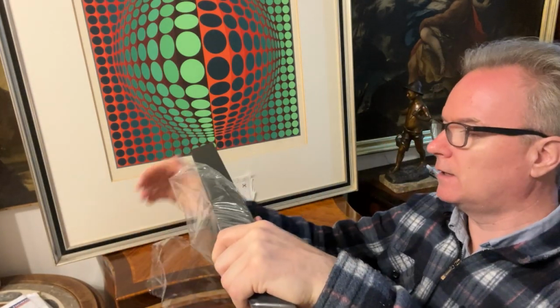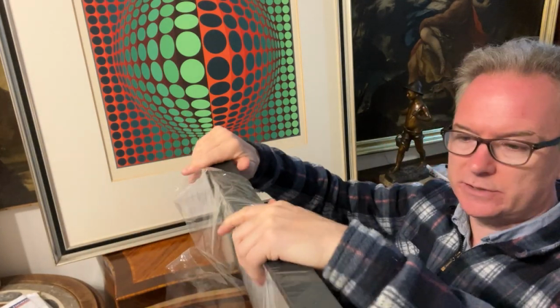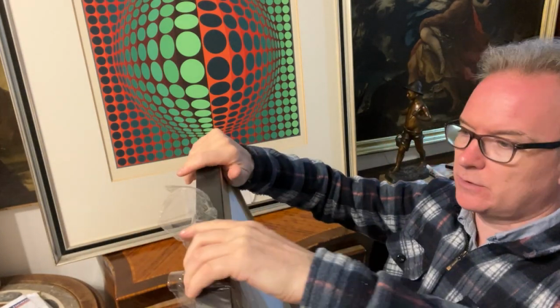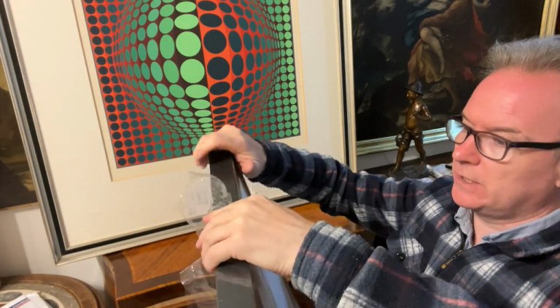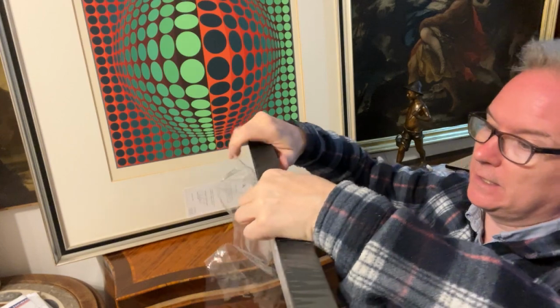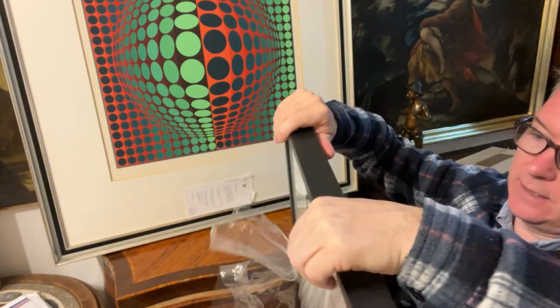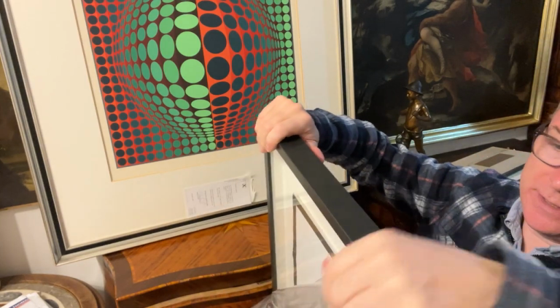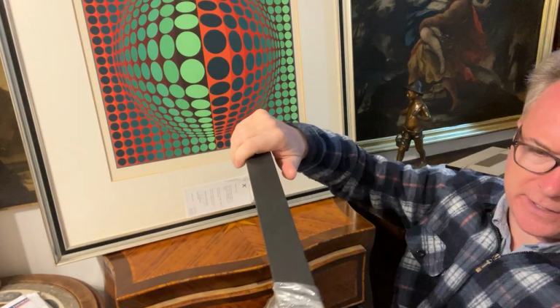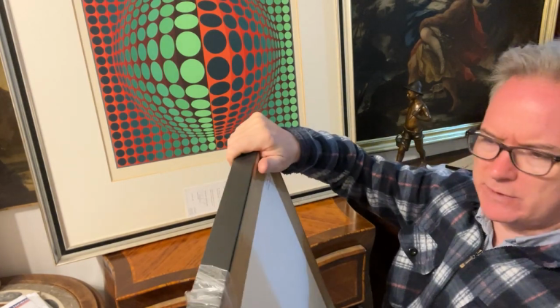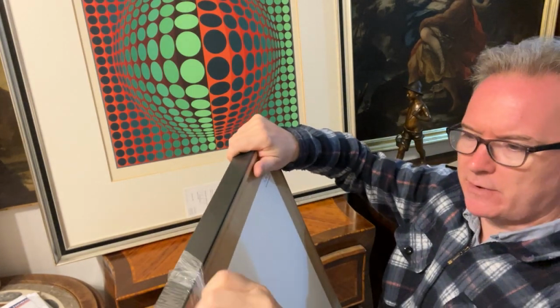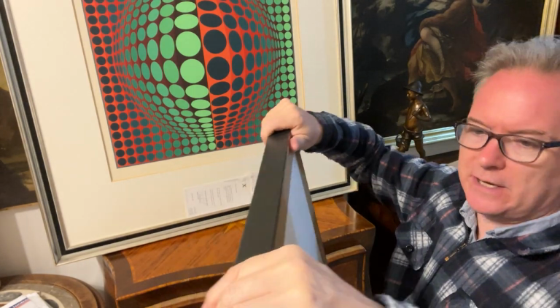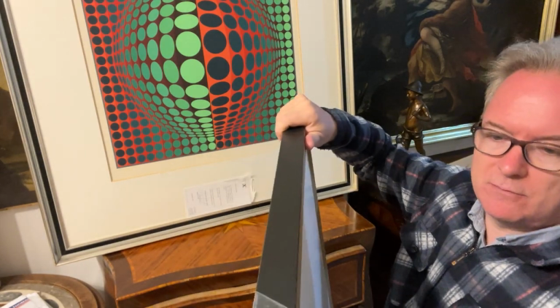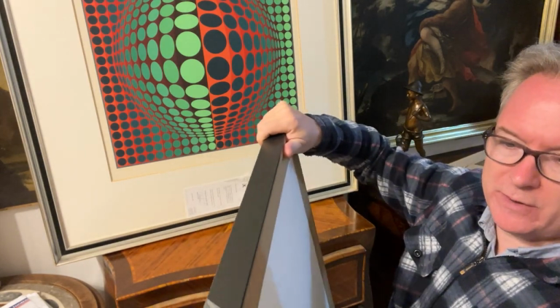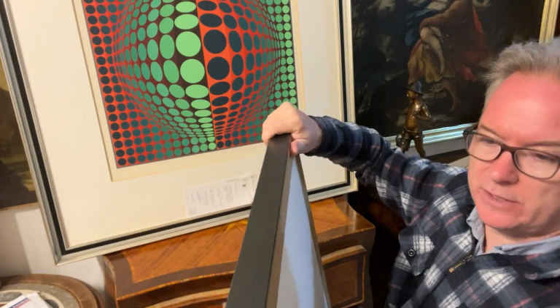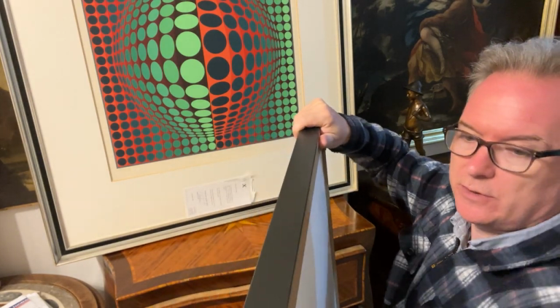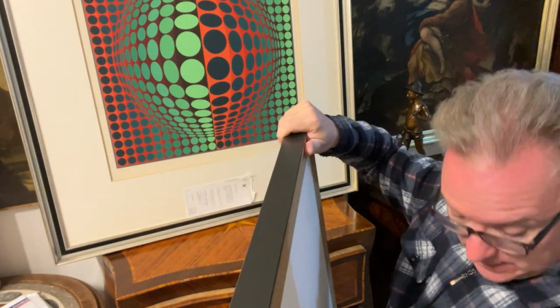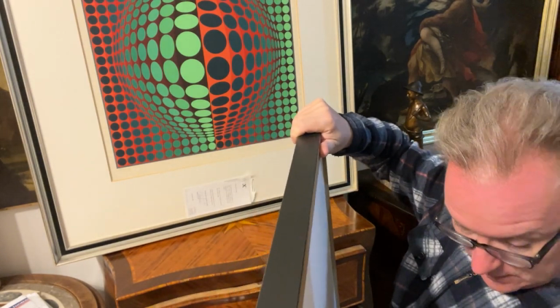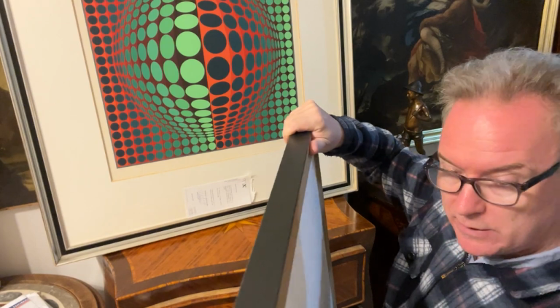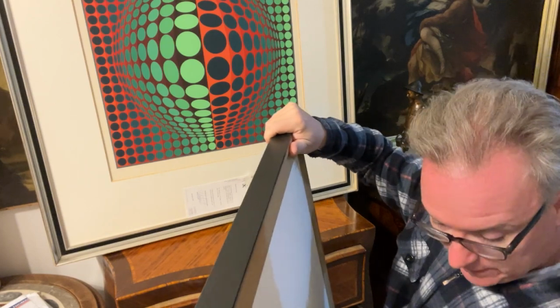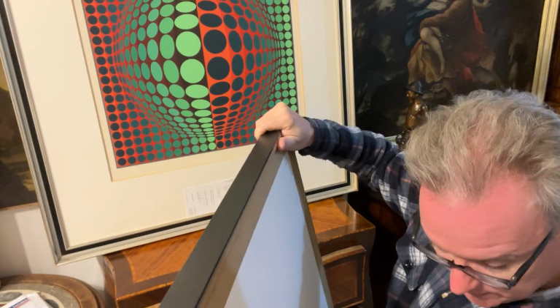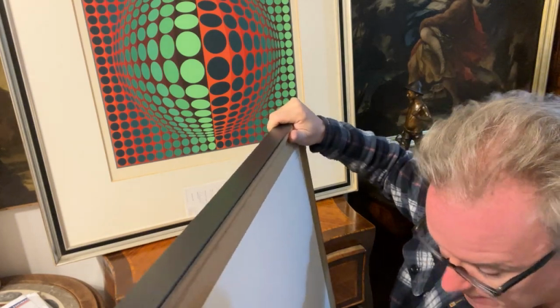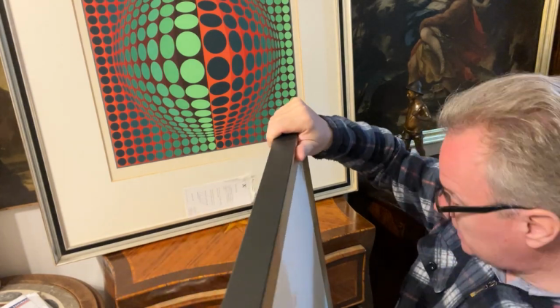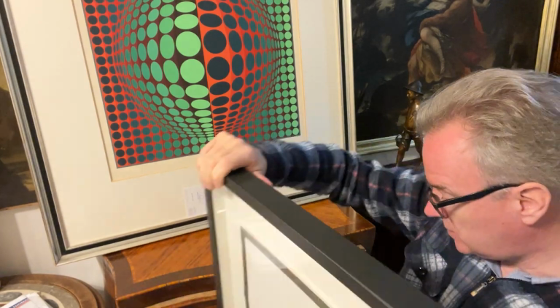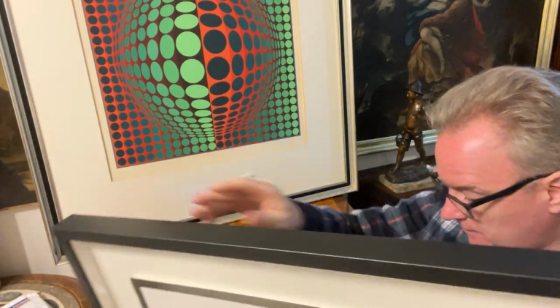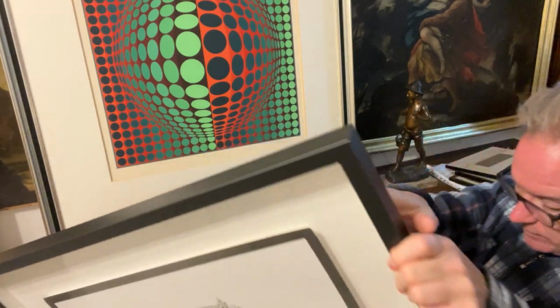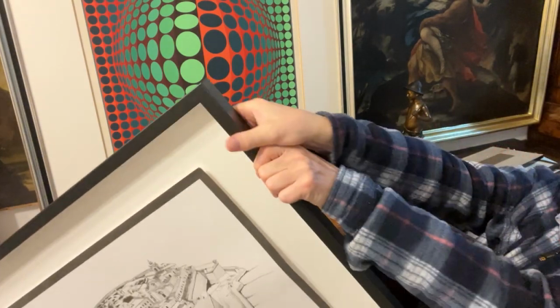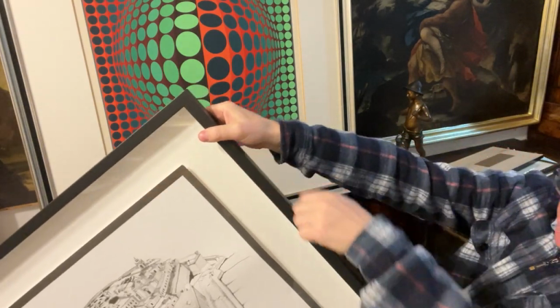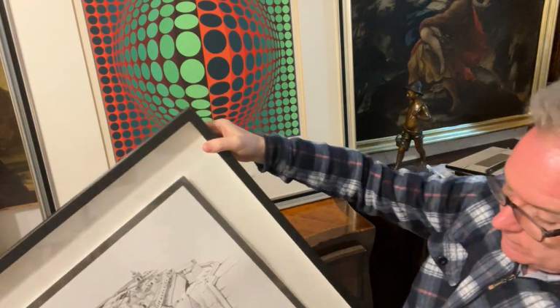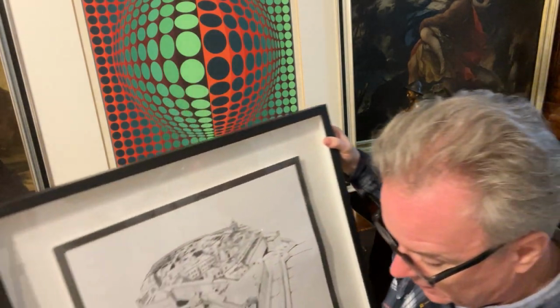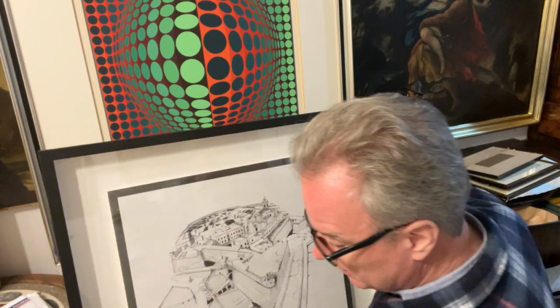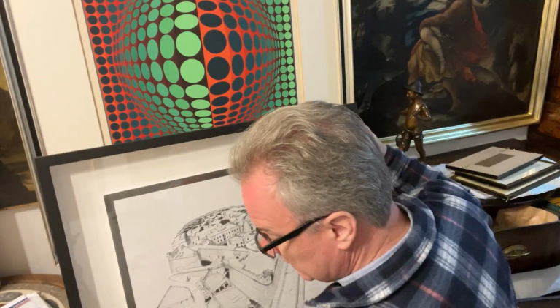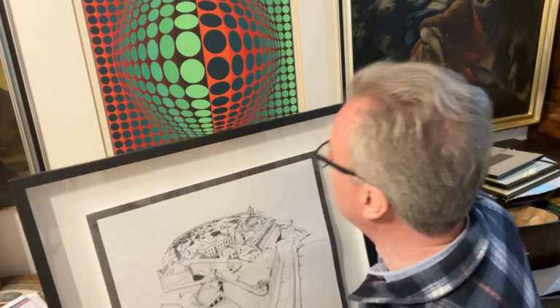We bought this at an auction — I think from memory it came with other things, I can't remember whether it came with them or not. We had it framed and I like to use Deco Framers in Takali.